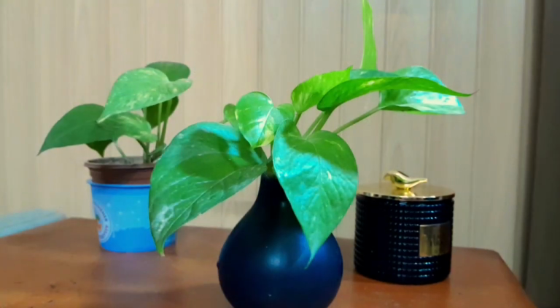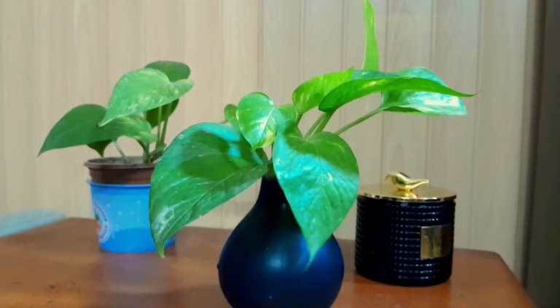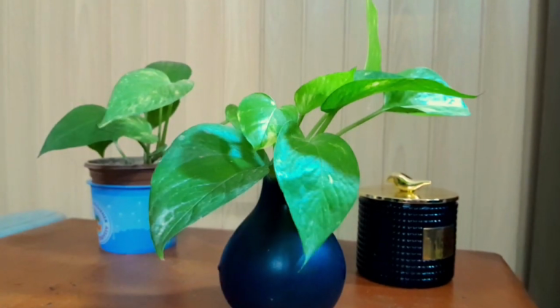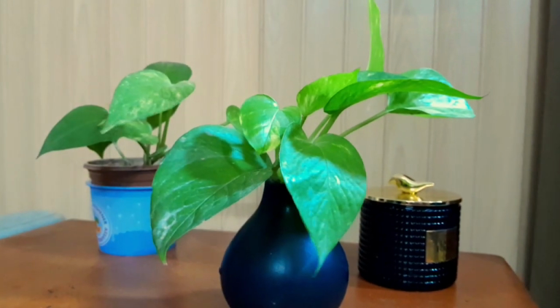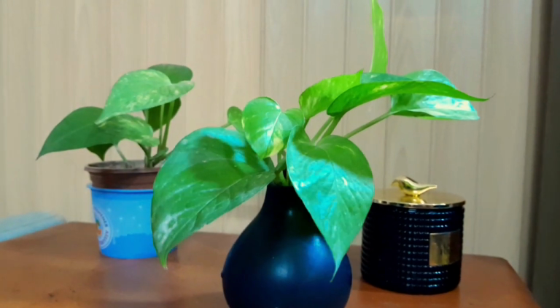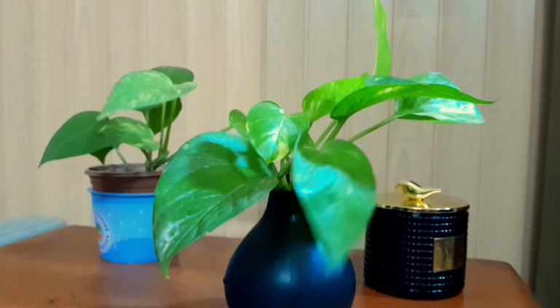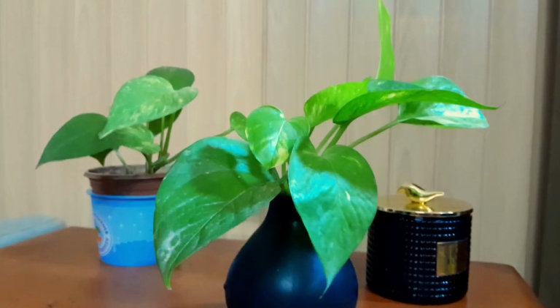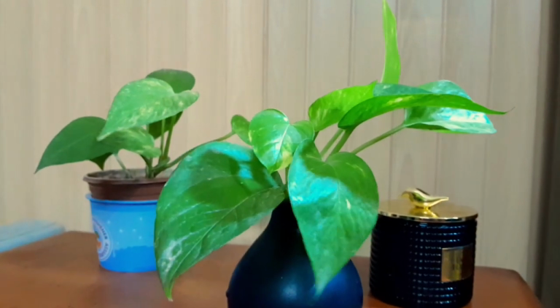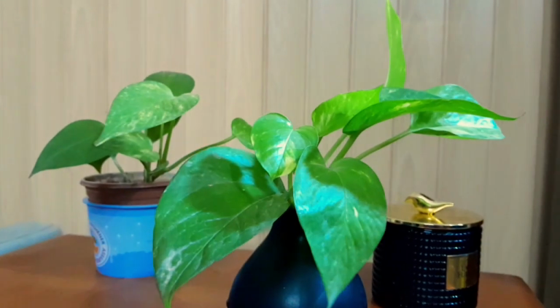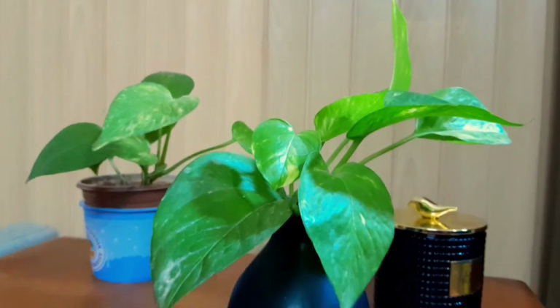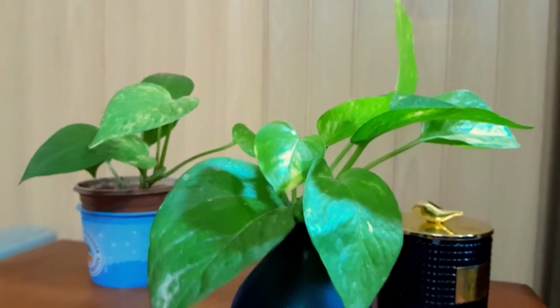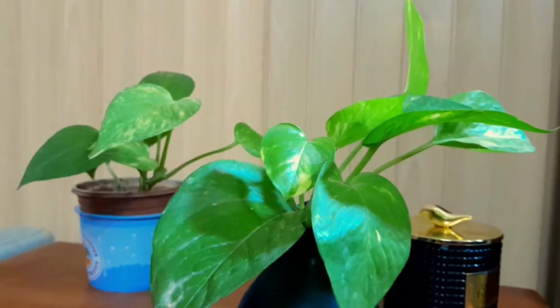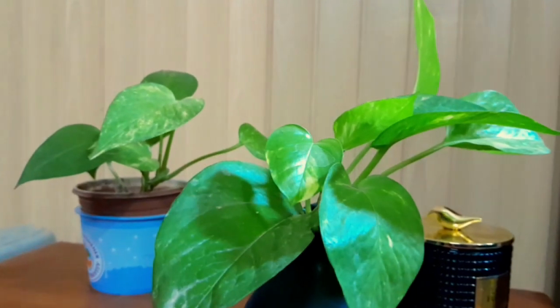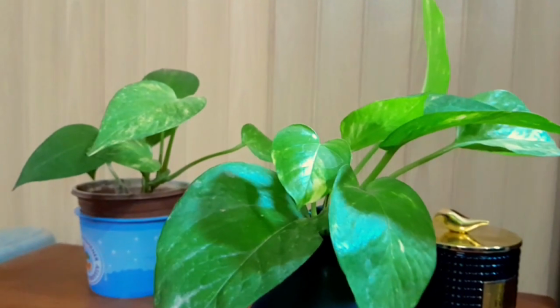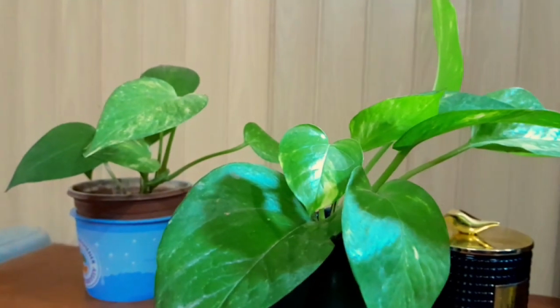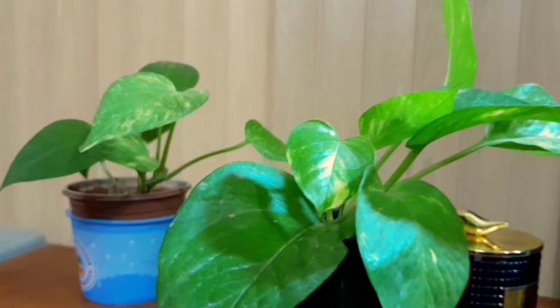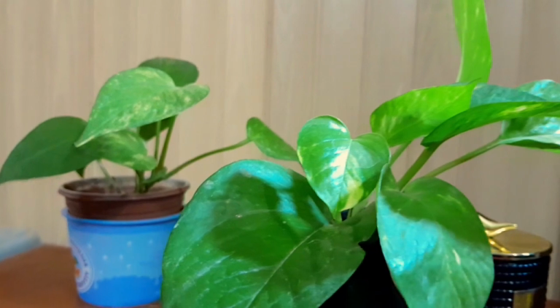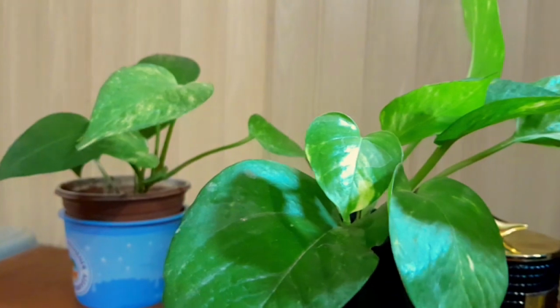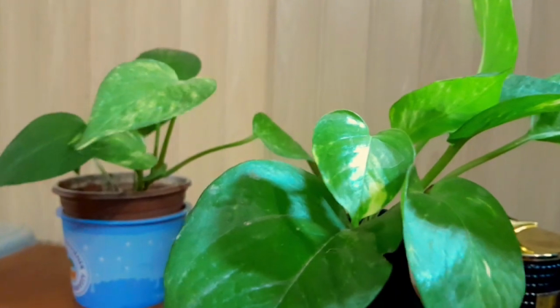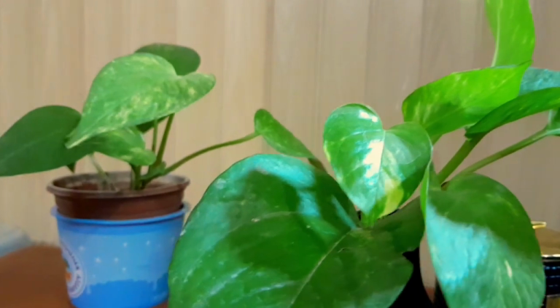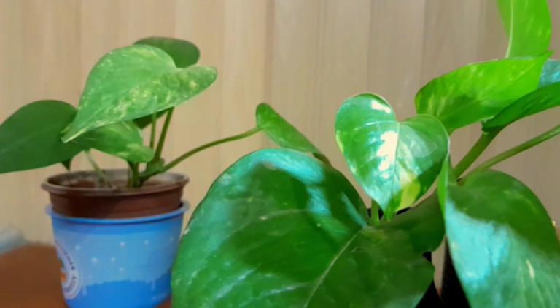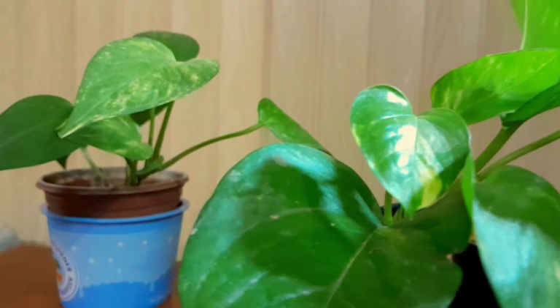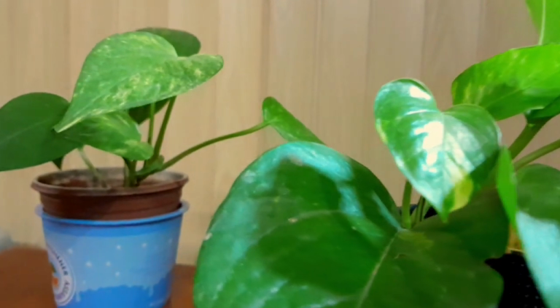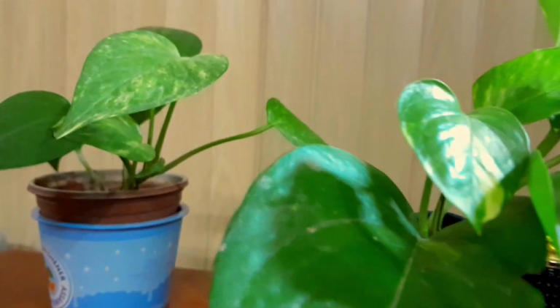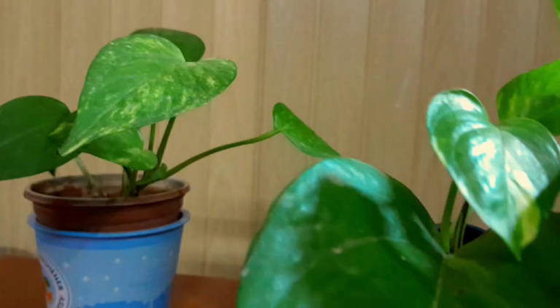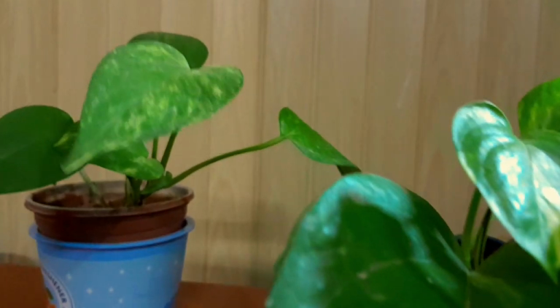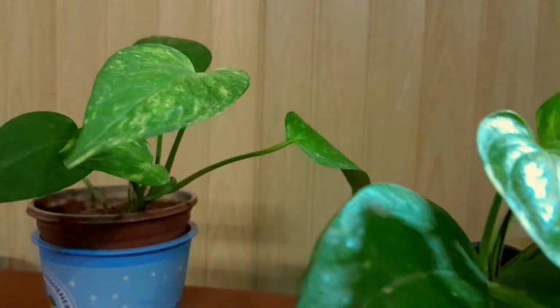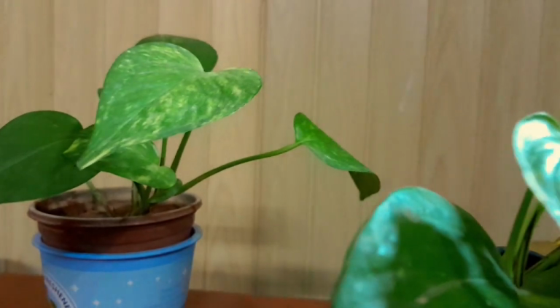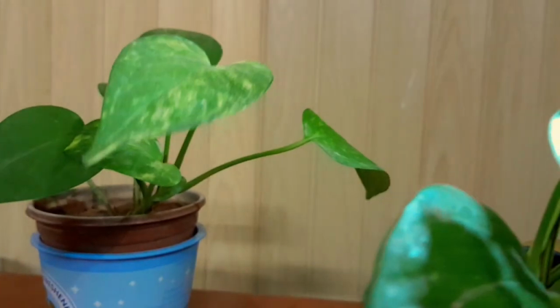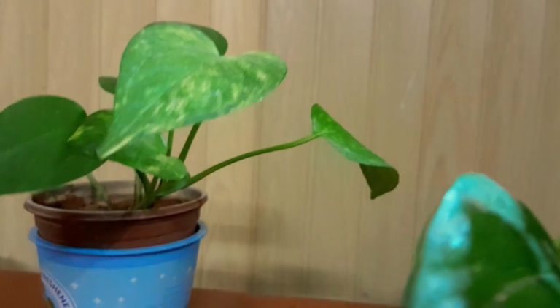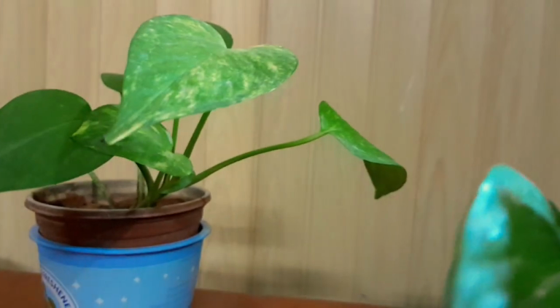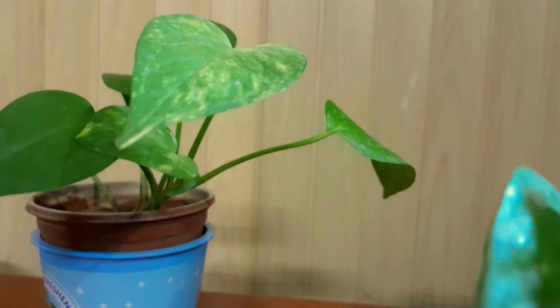This plant thrives in indirect bright light. It can easily tolerate lower light conditions, which makes it a perfect indoor plant.